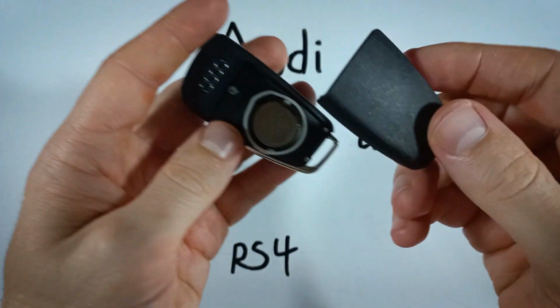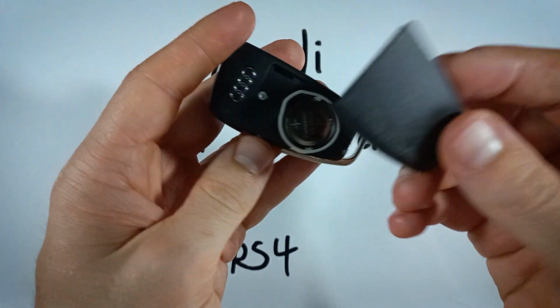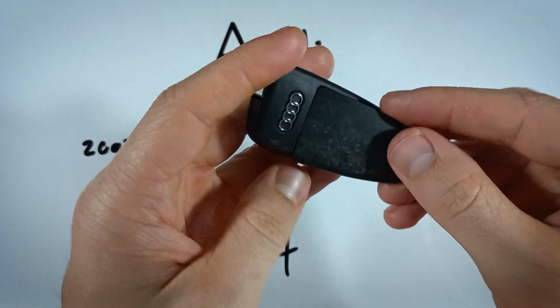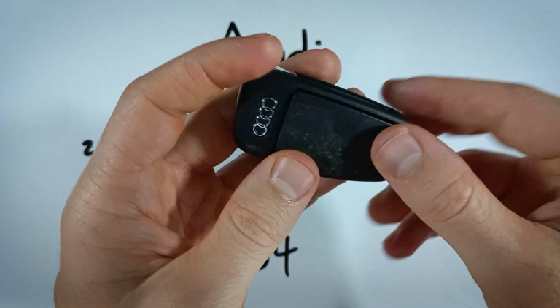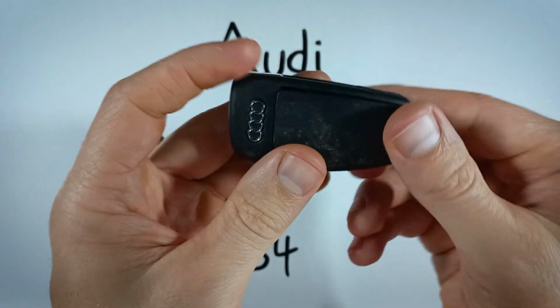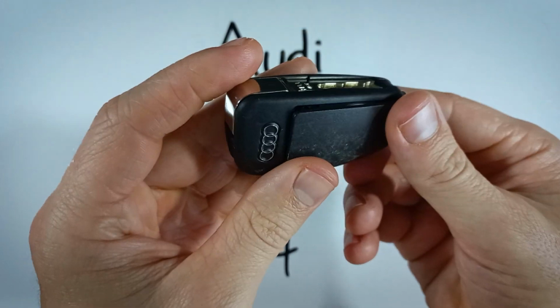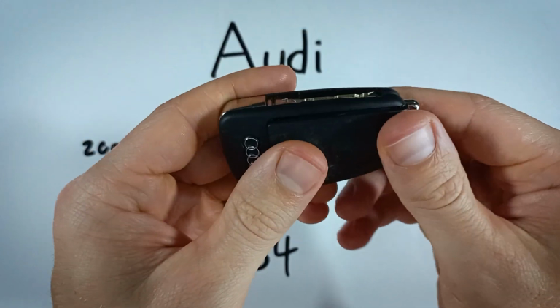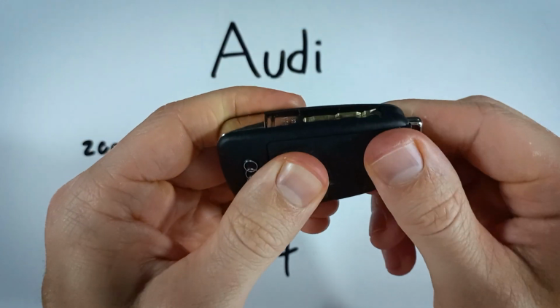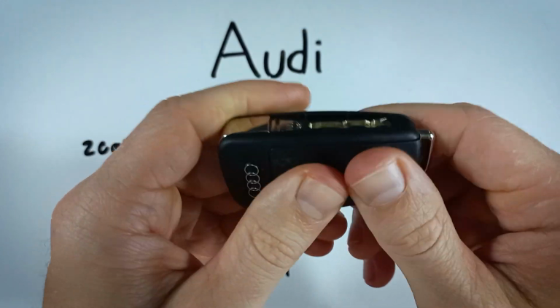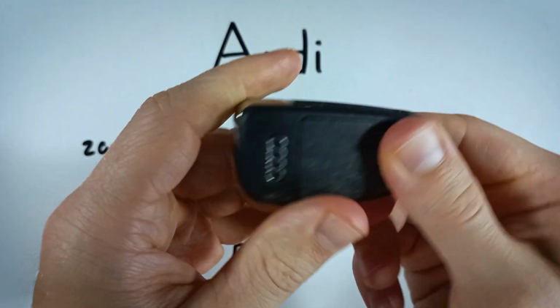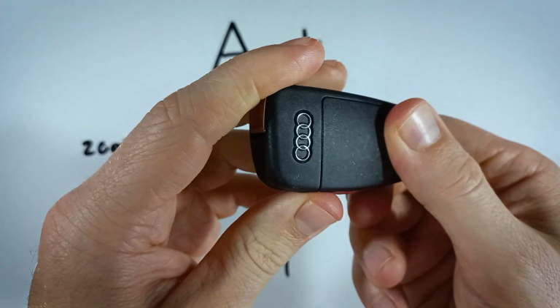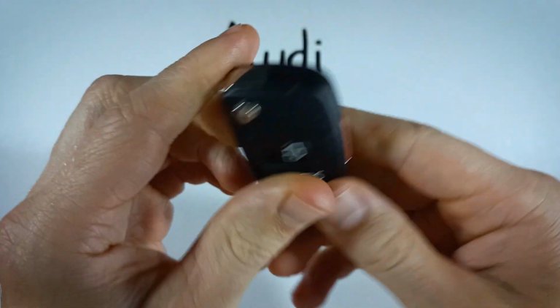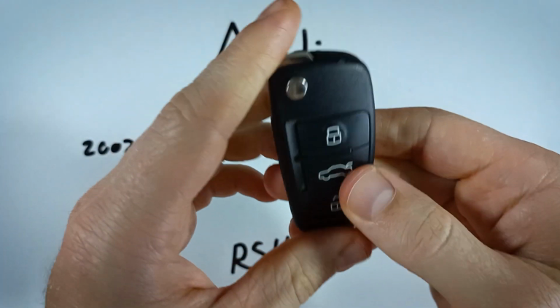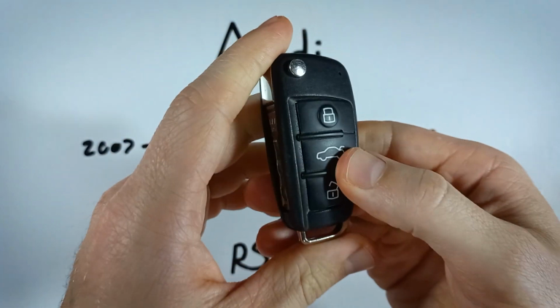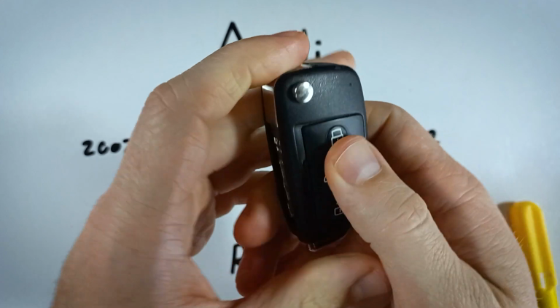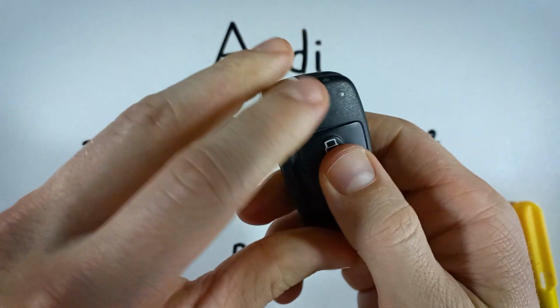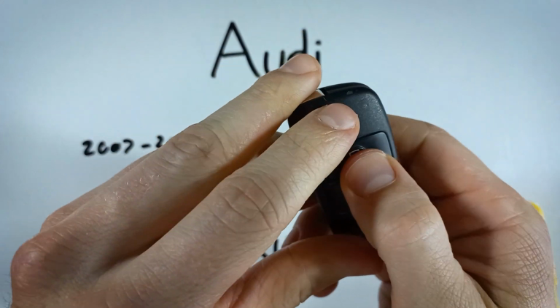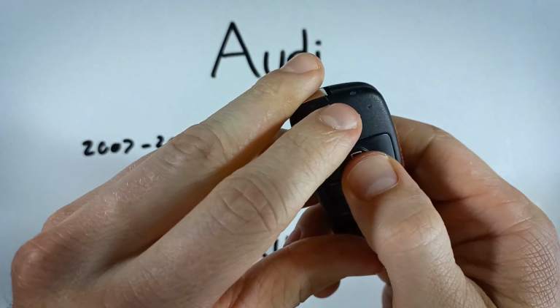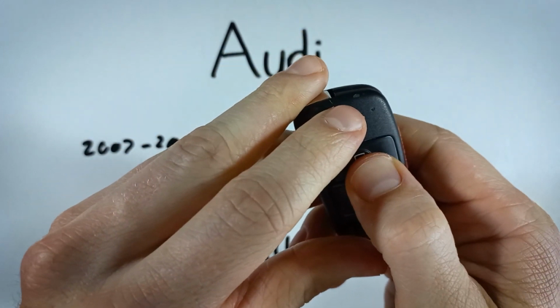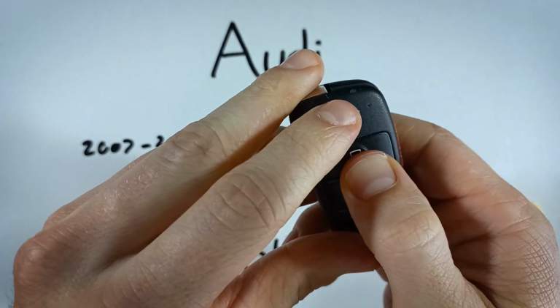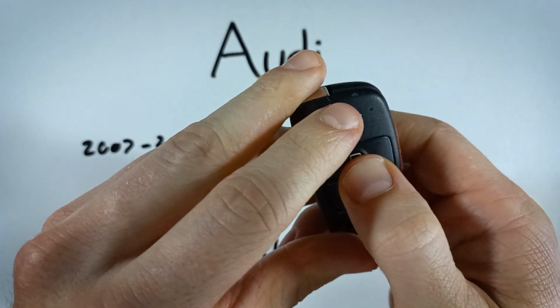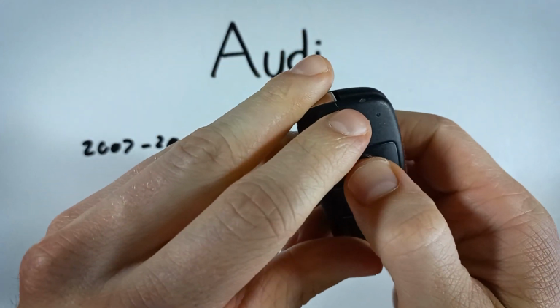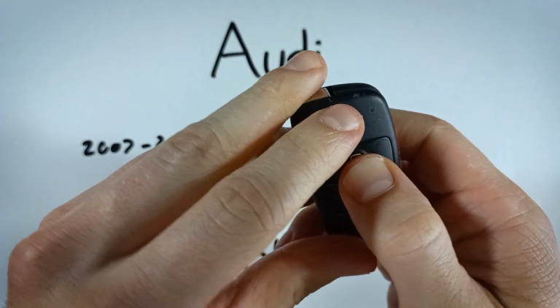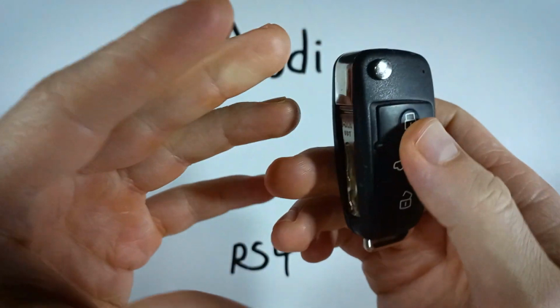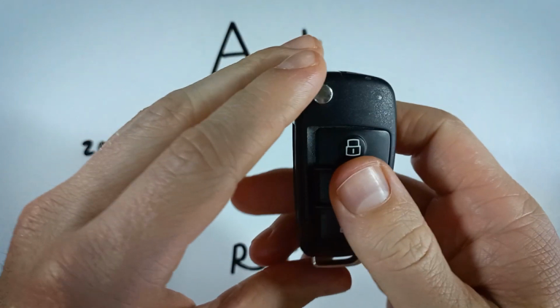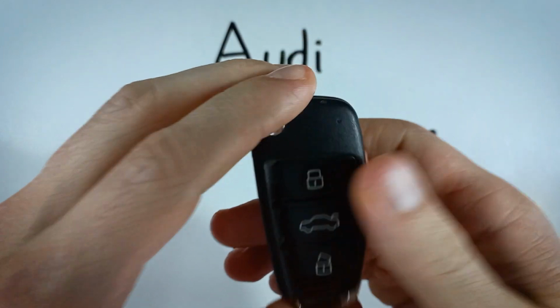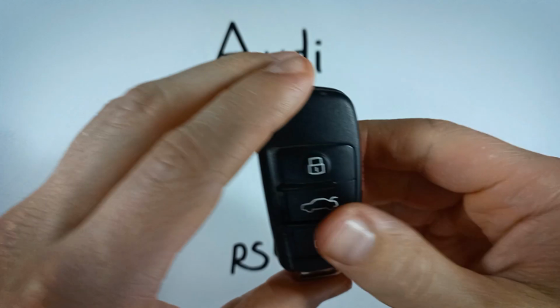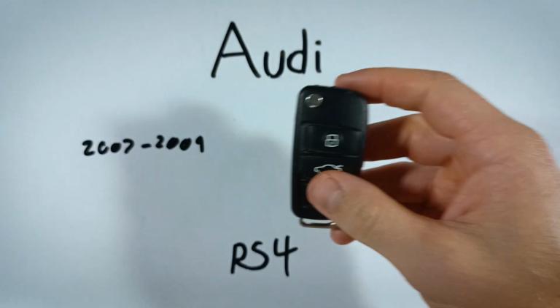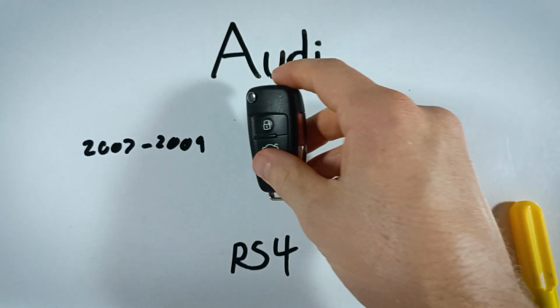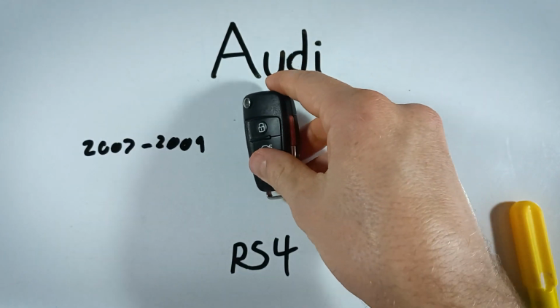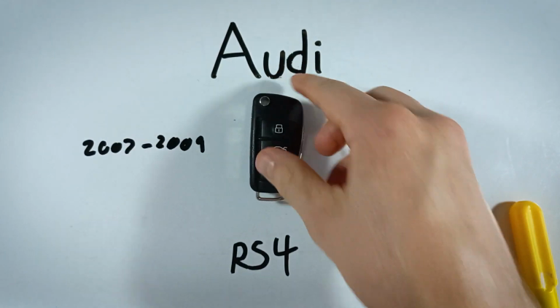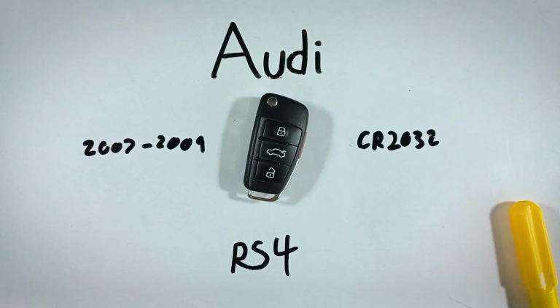Now we can just put this back piece of plastic on and snap it all the way down into place. If you want to make sure the light is coming on, that will just show you that you did everything correctly and that you're good to go with your new battery.